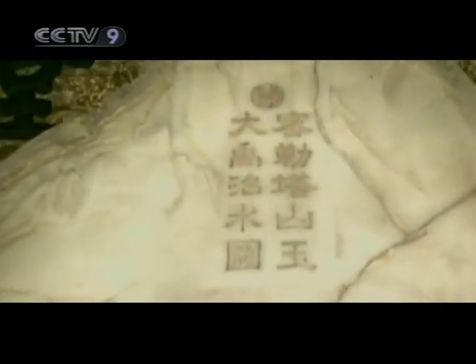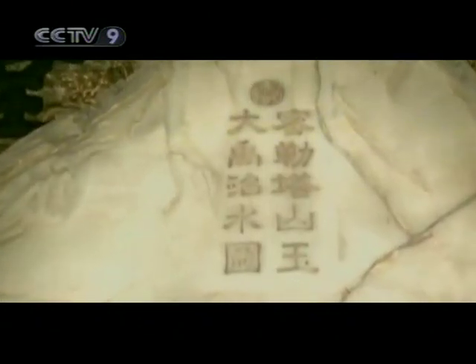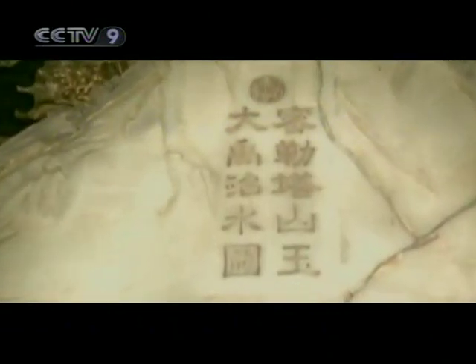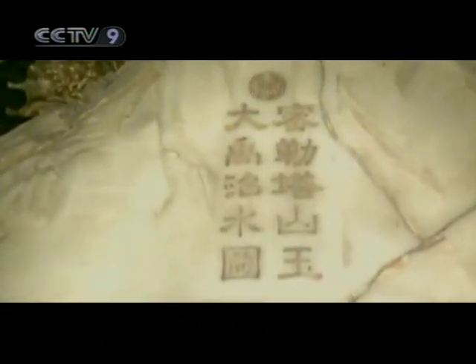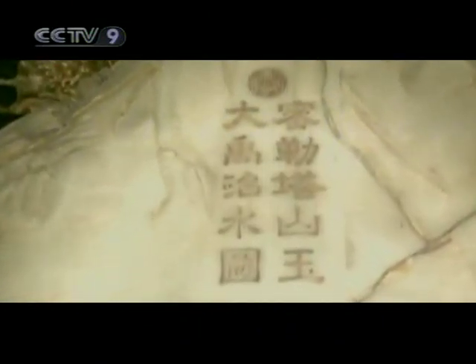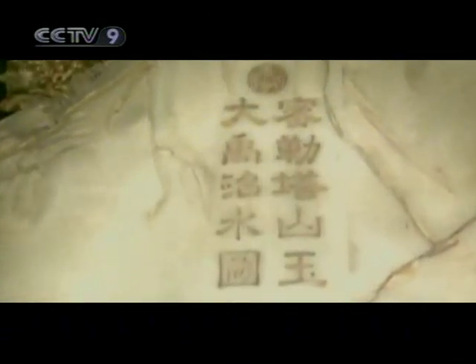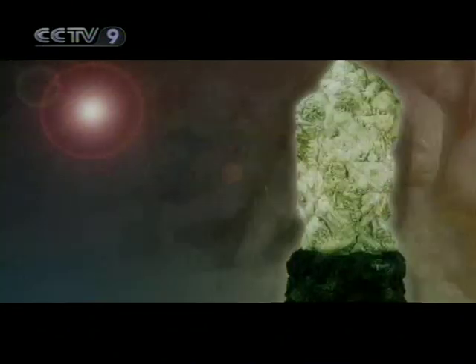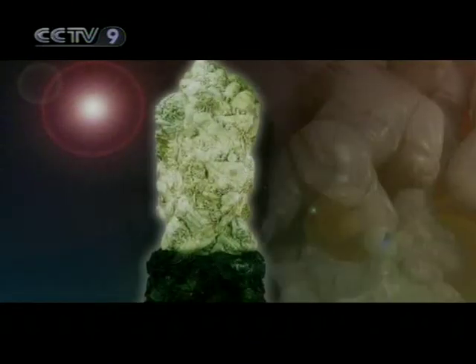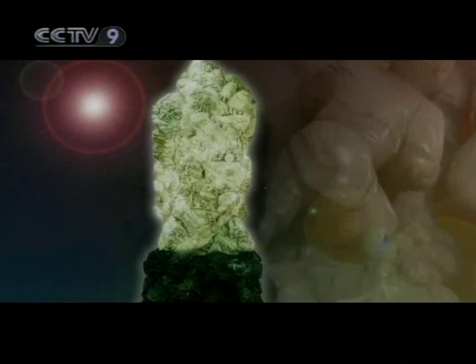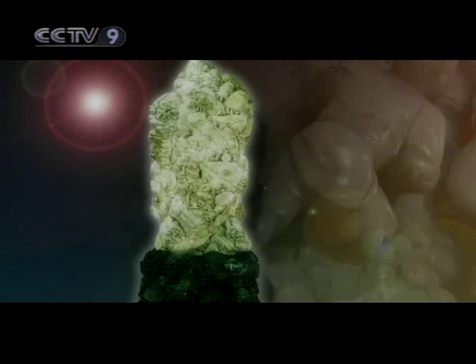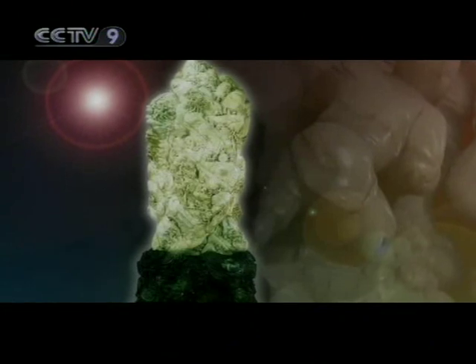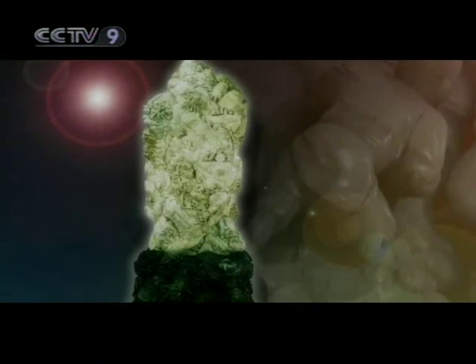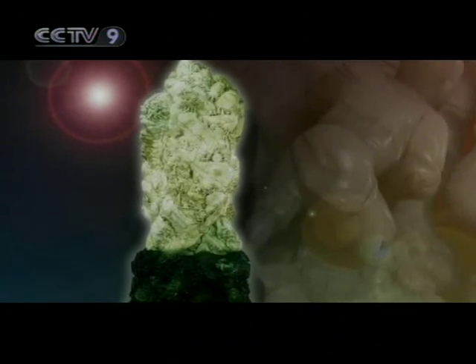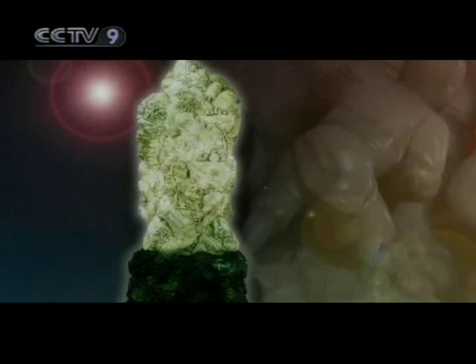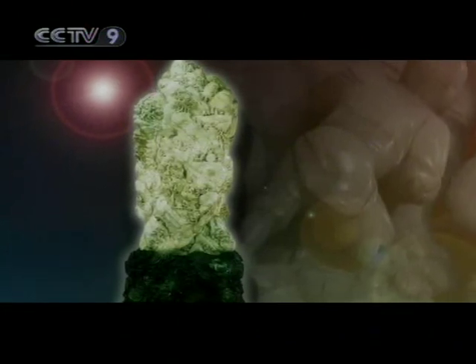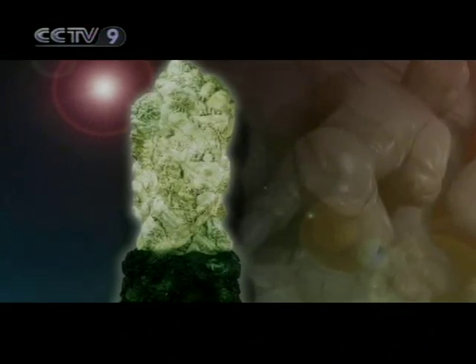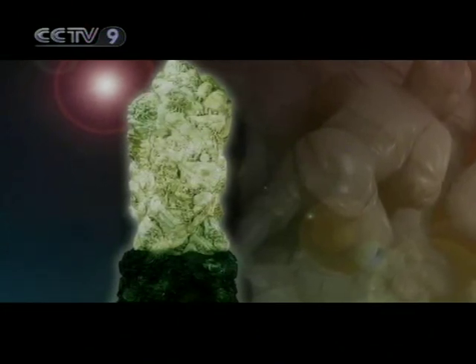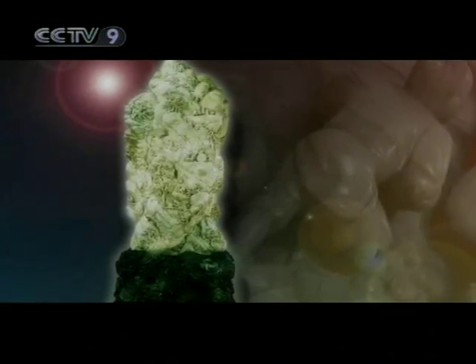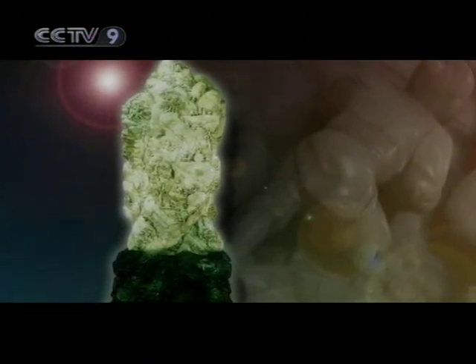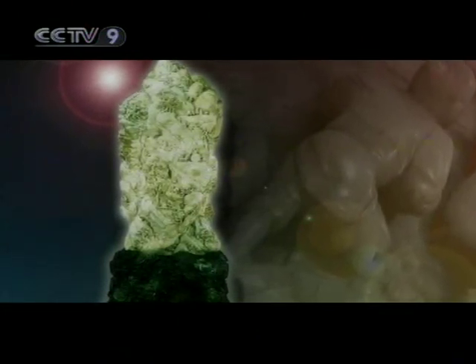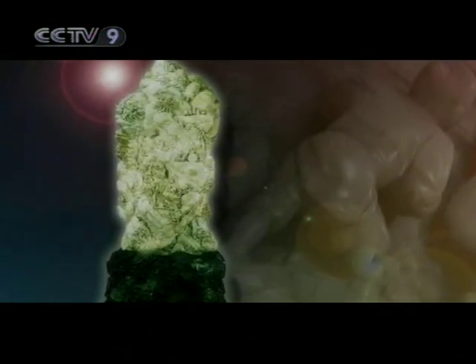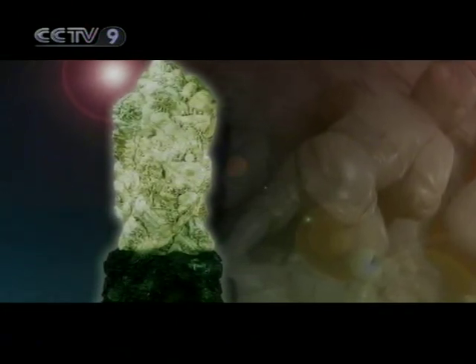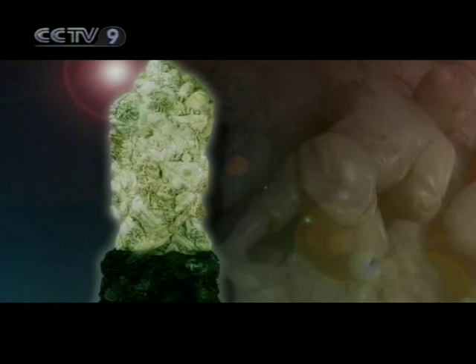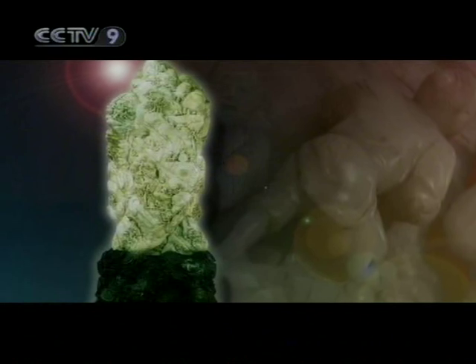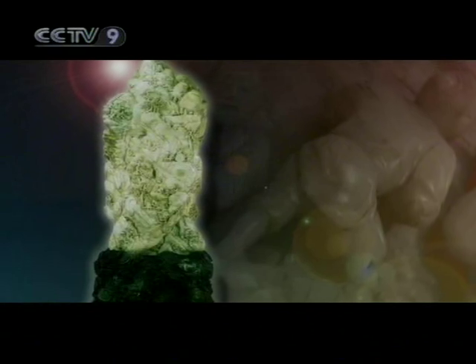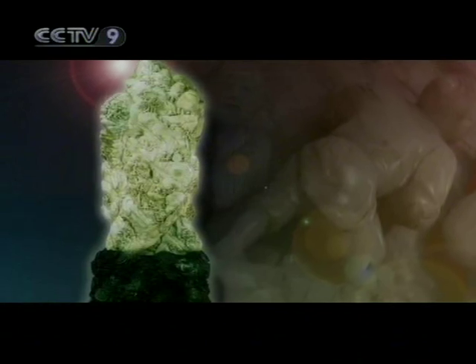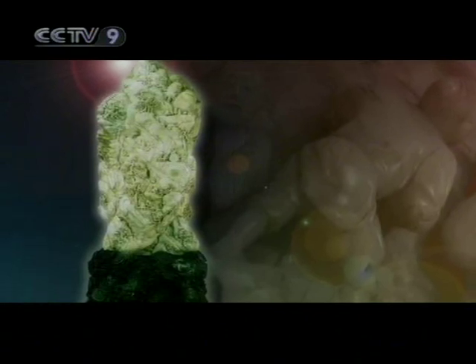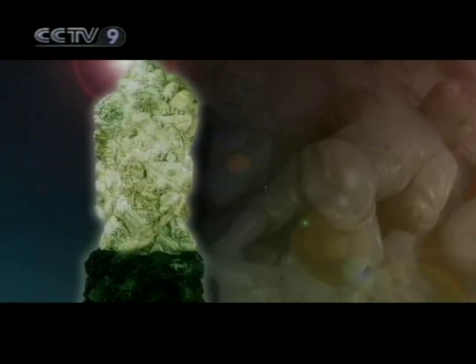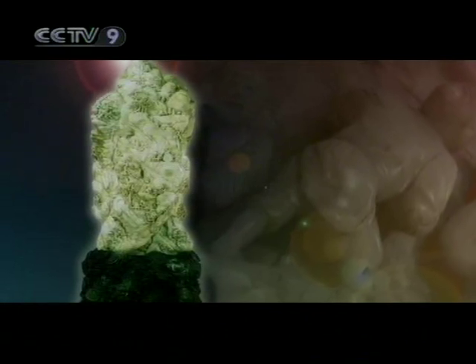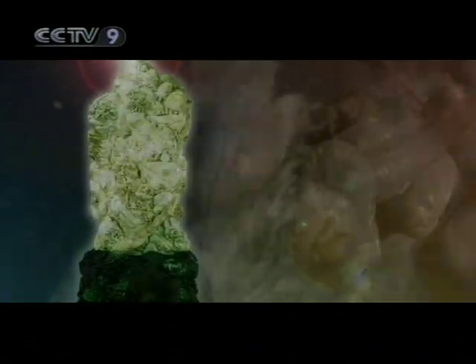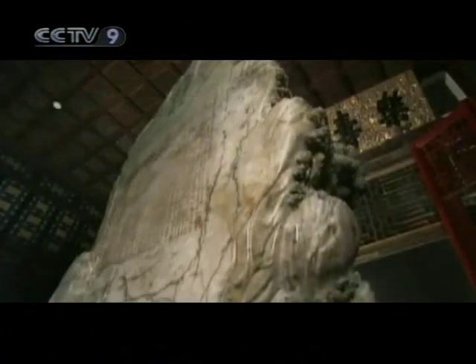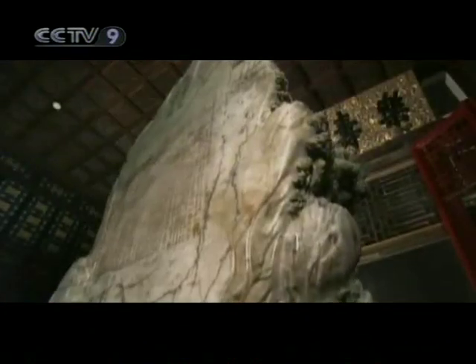Dayu Controlling the Floods is 224 cm tall, 96 cm wide, and weighs 5.3 tons. It is the biggest jade sculpture in China.